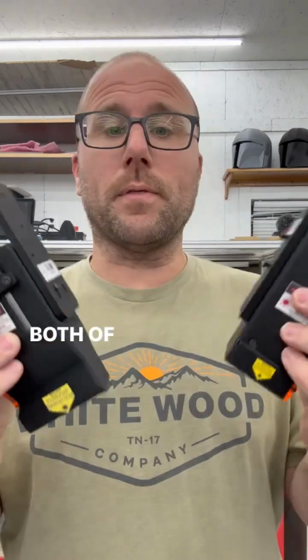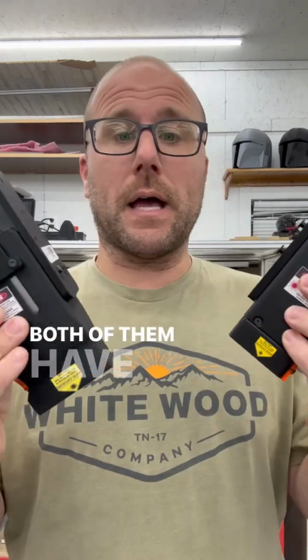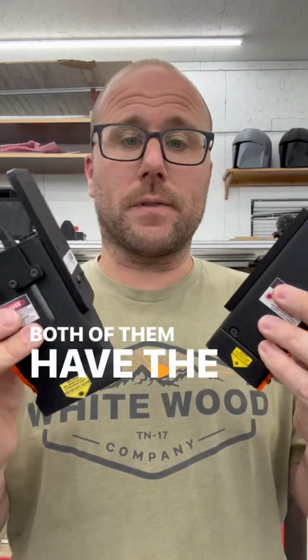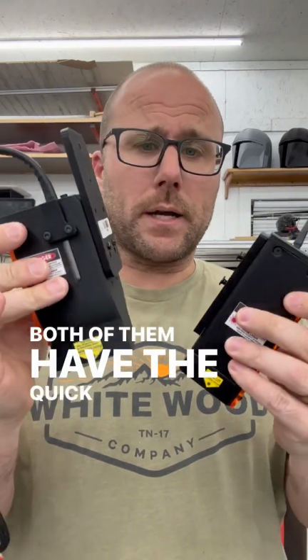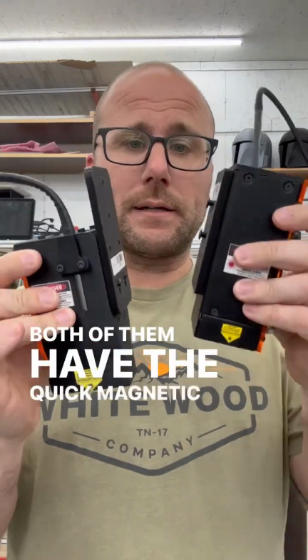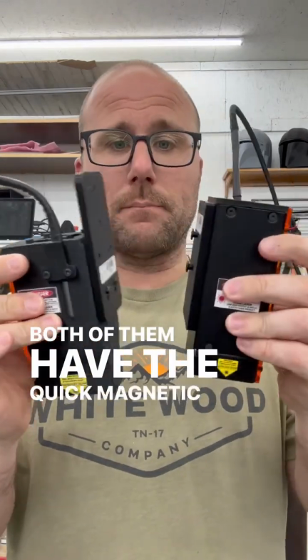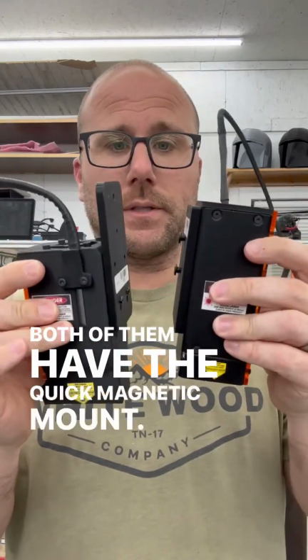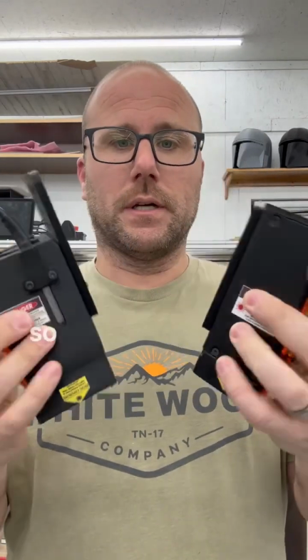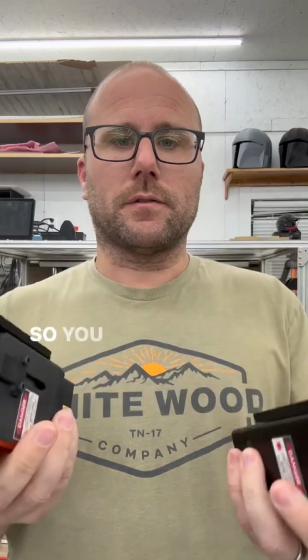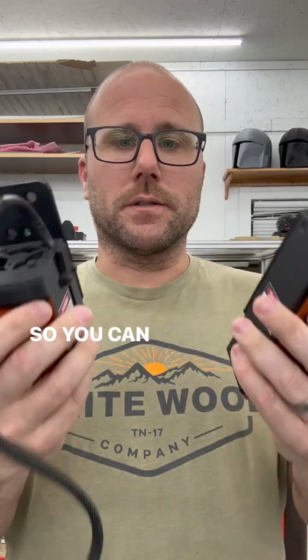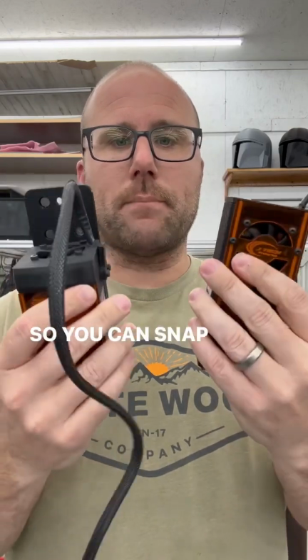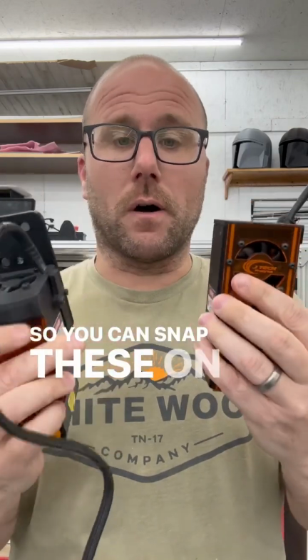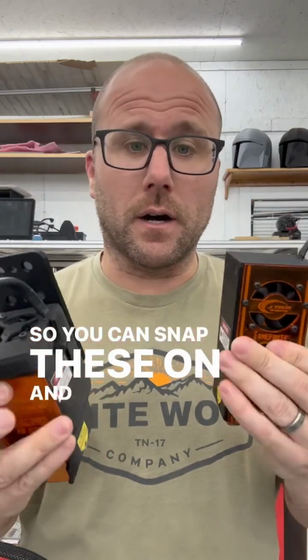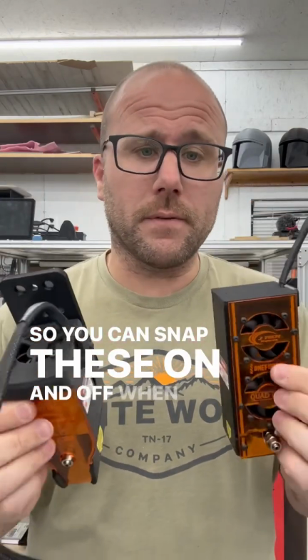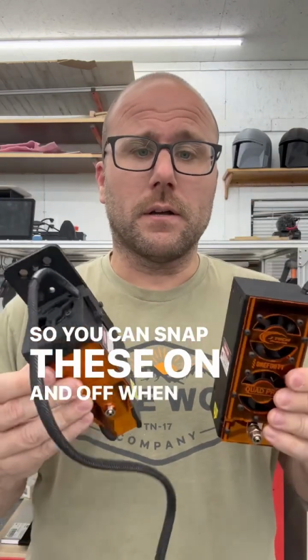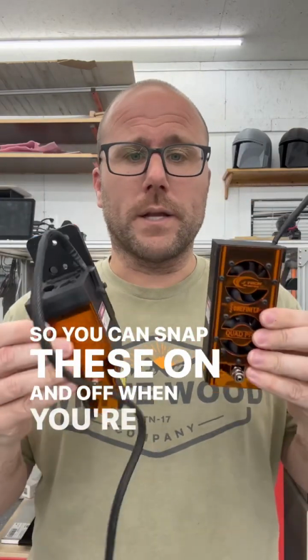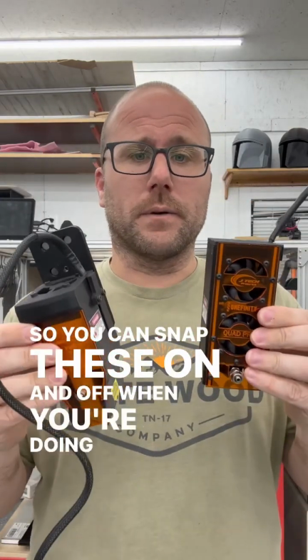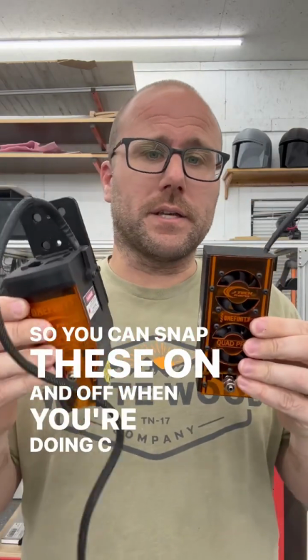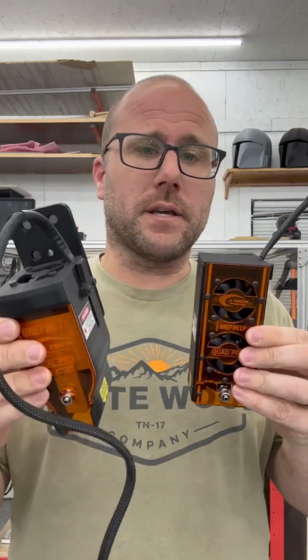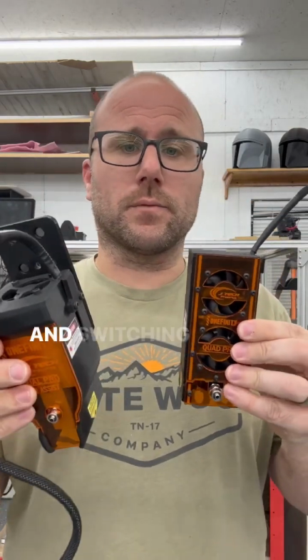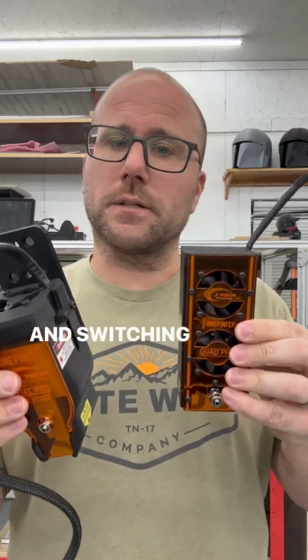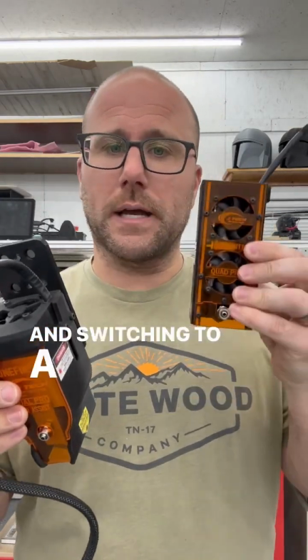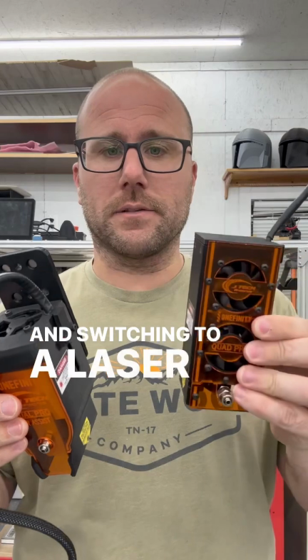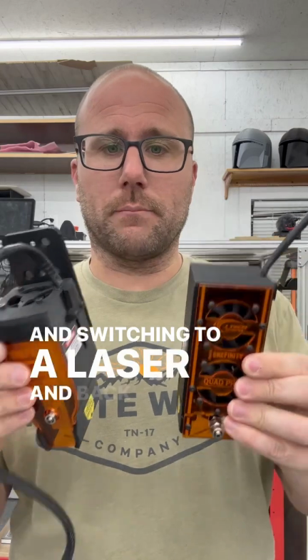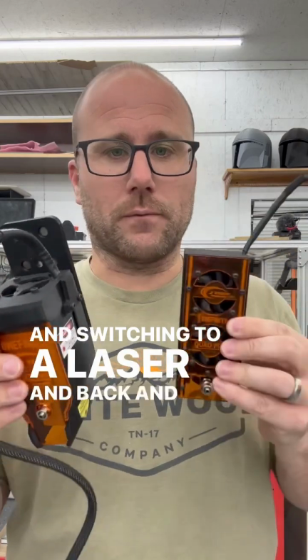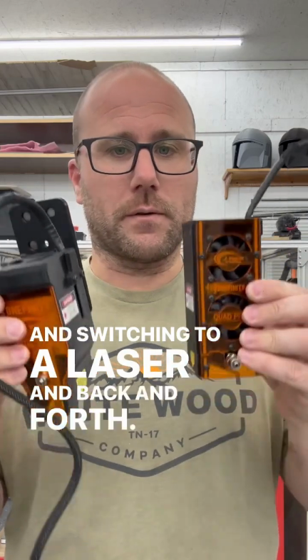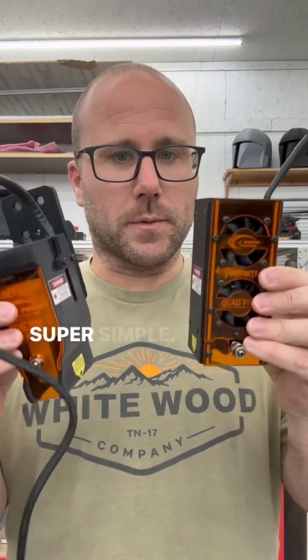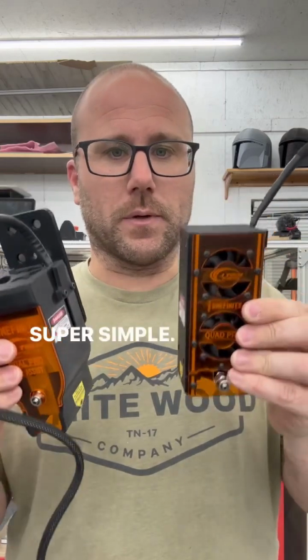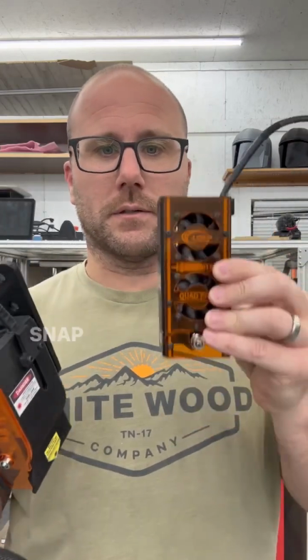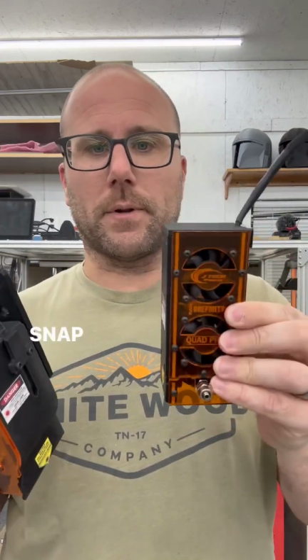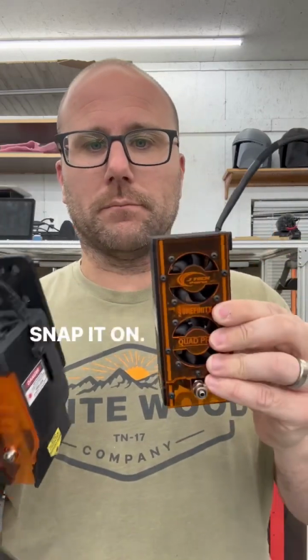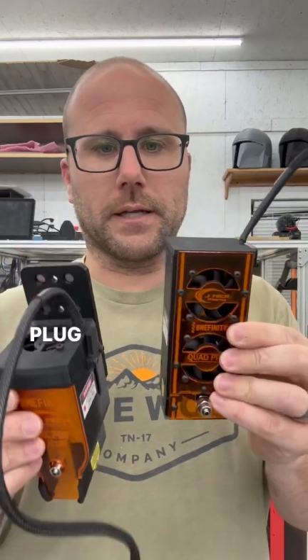Both of them have the quick magnetic mount so you can snap these on and off when you're doing CNC and switching to a laser and back and forth. Super simple — snap it on, plug it in.